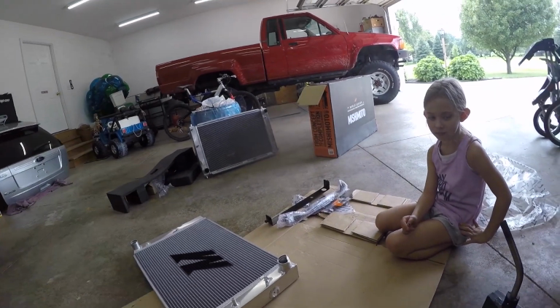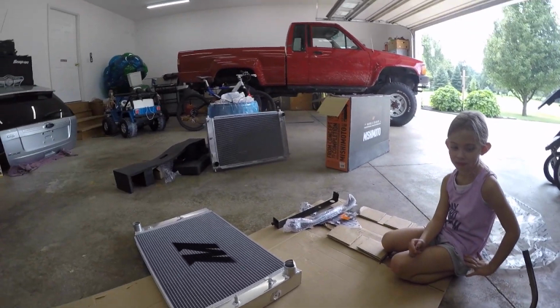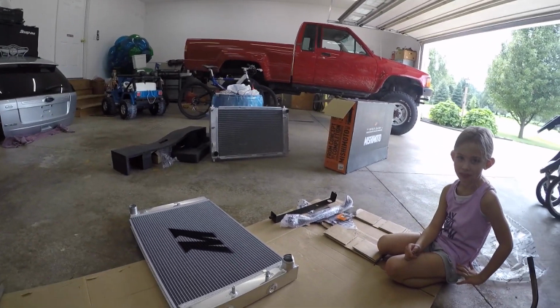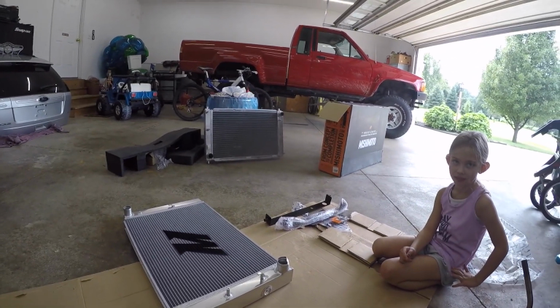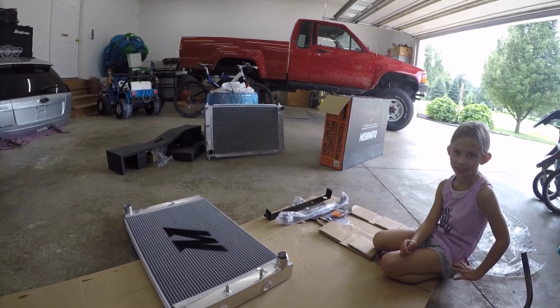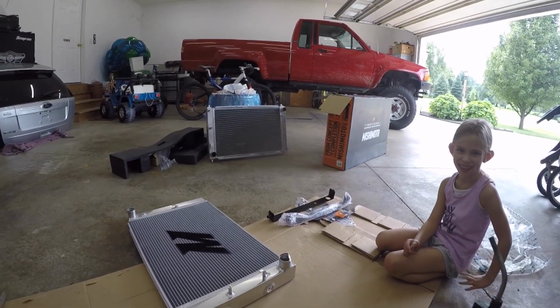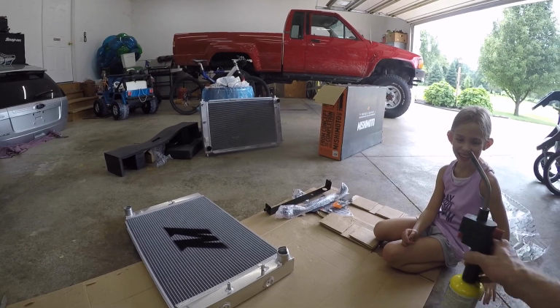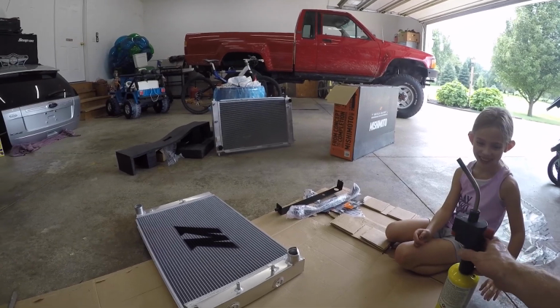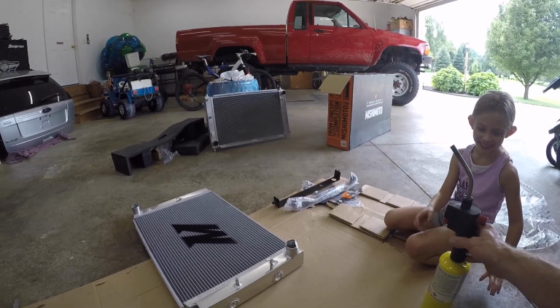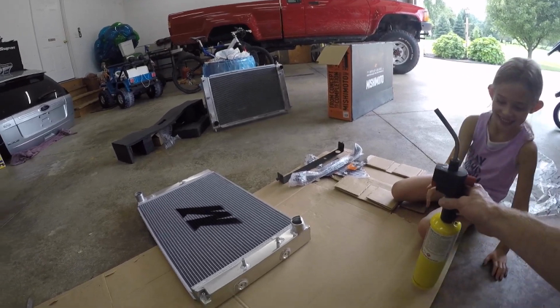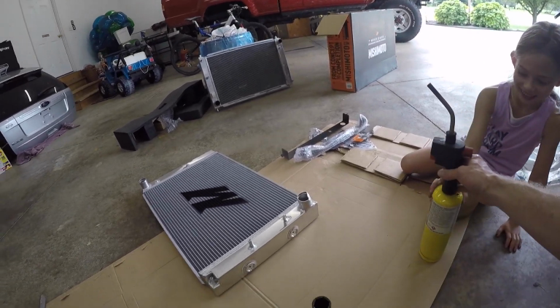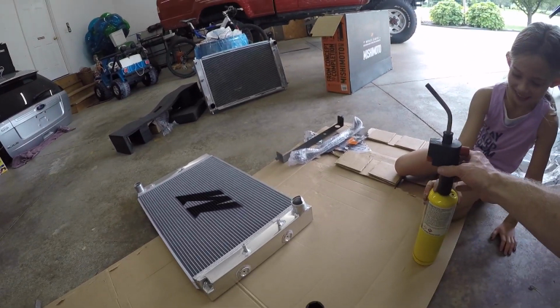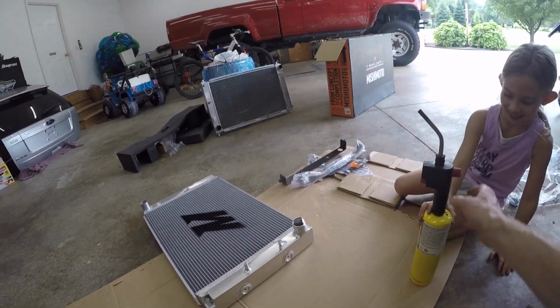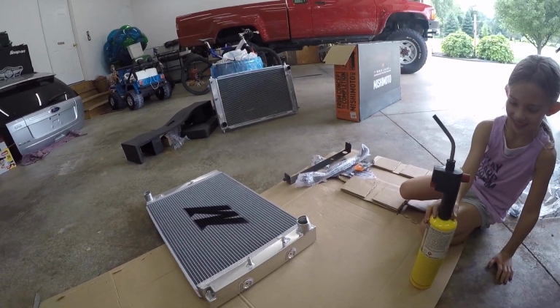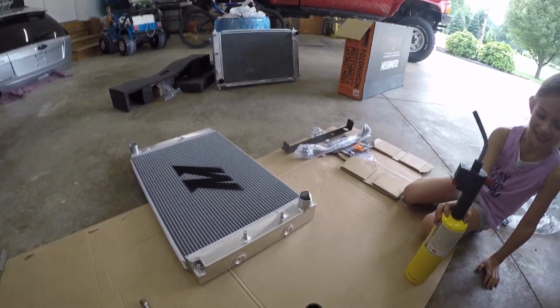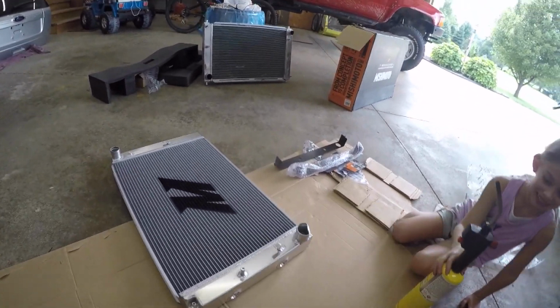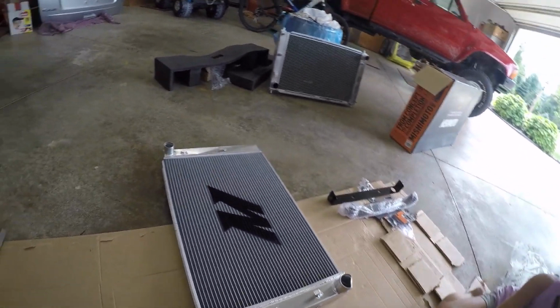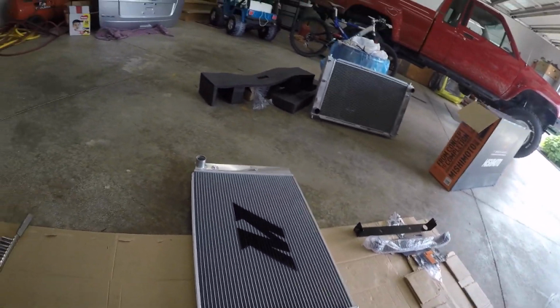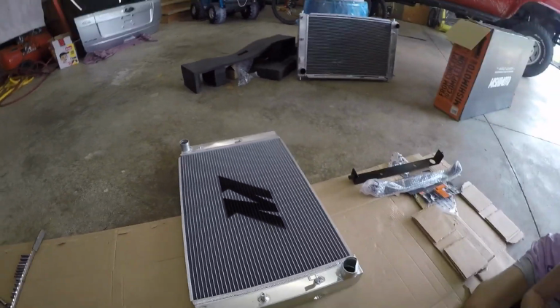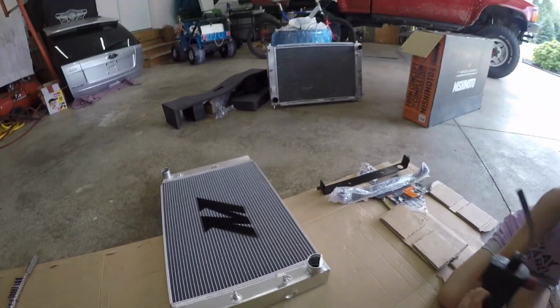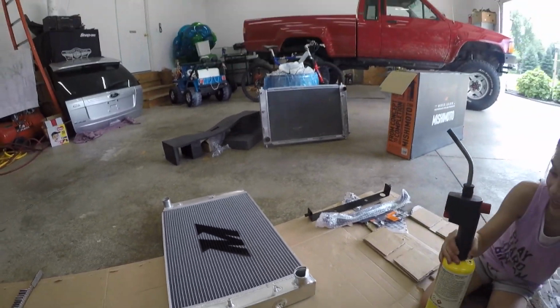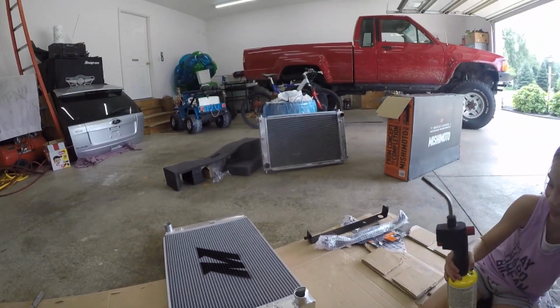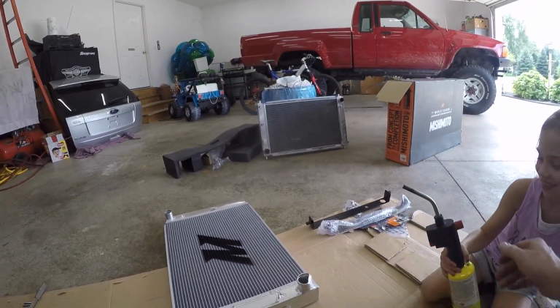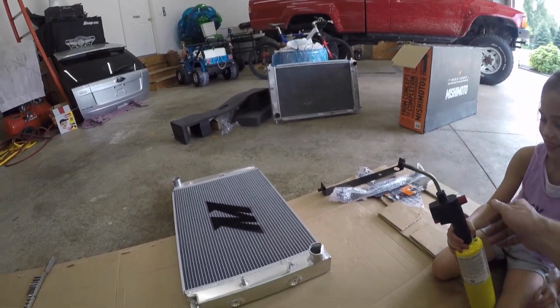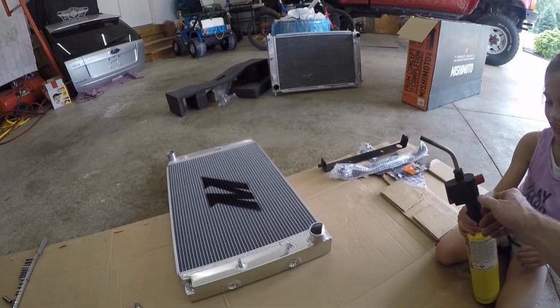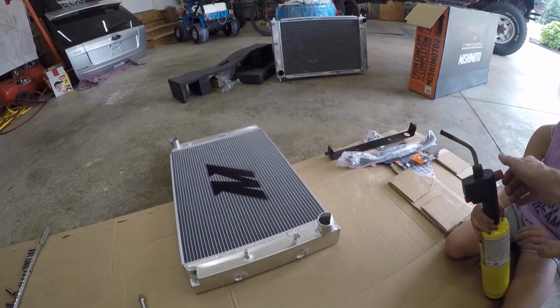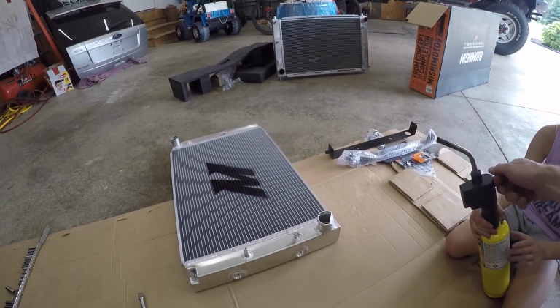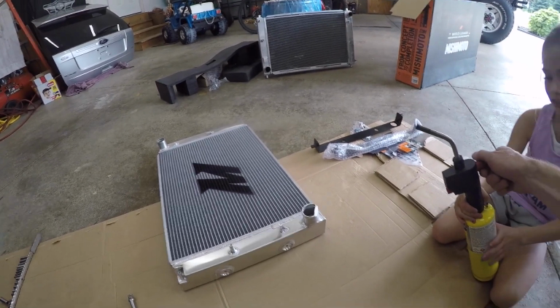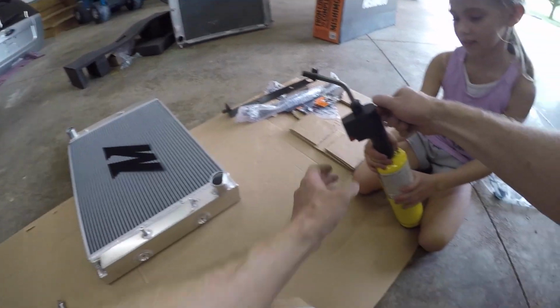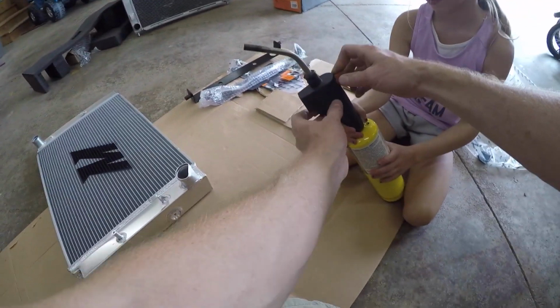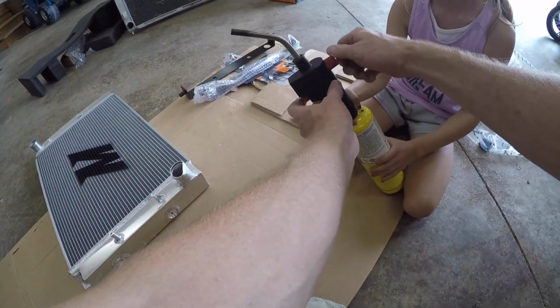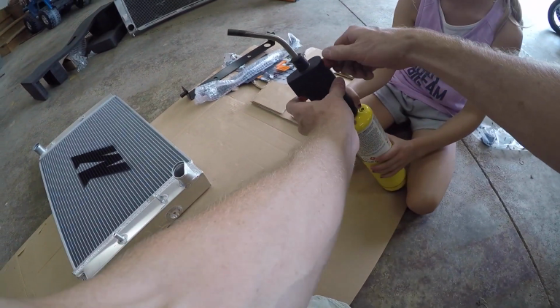I've got my assistant here and she's going to play with fire. You're 7 now — that's old enough for a blowtorch, right? Let's turn this on for you.